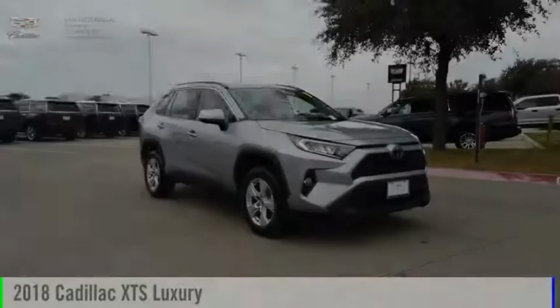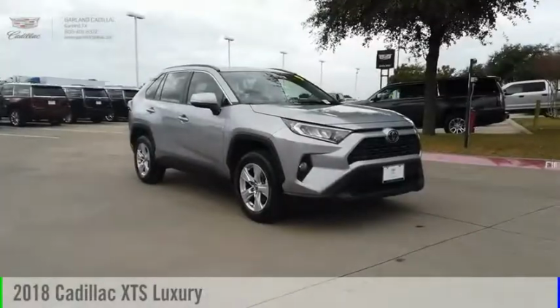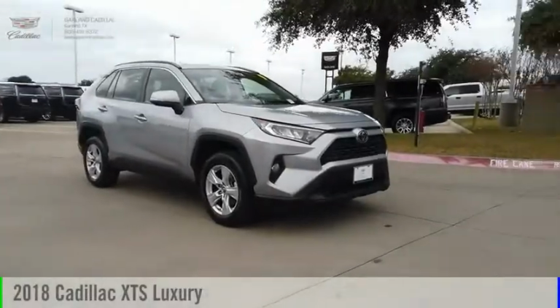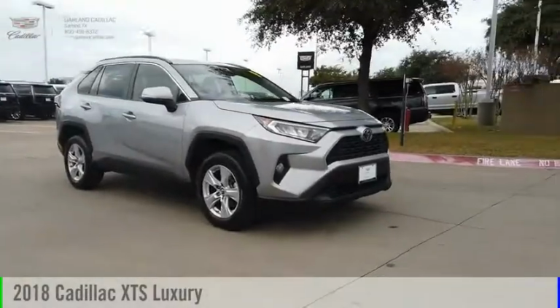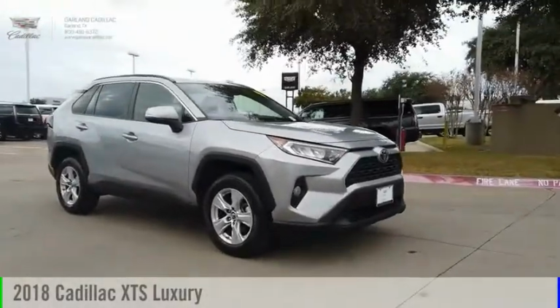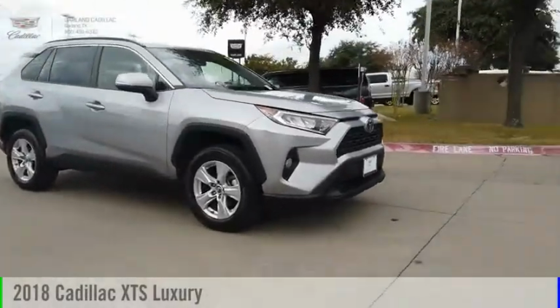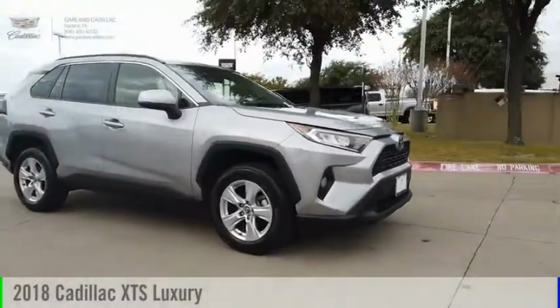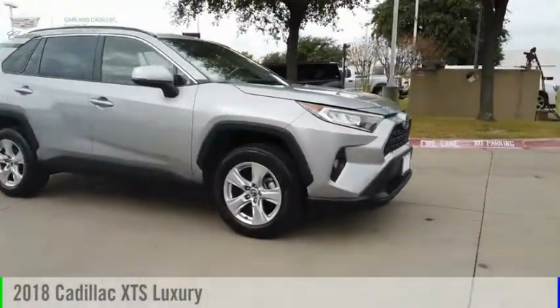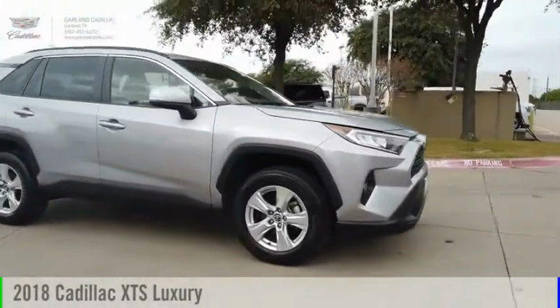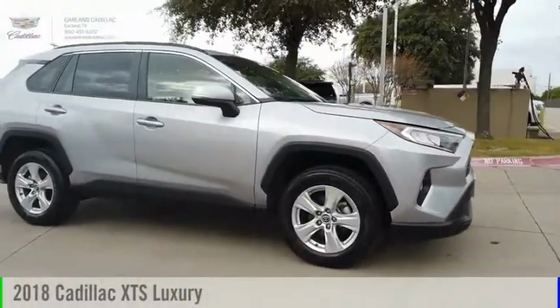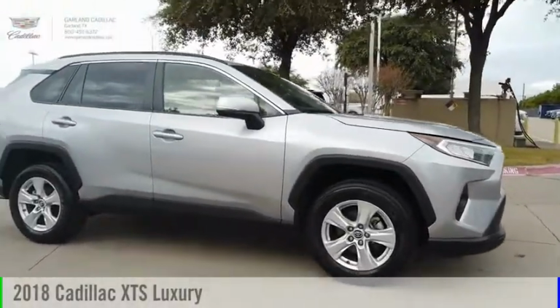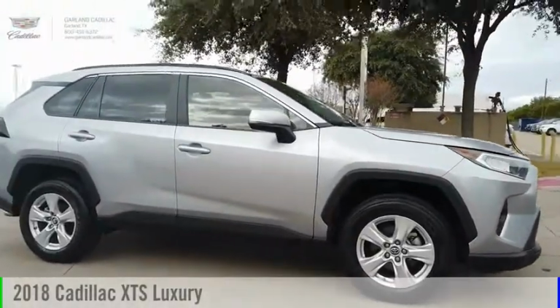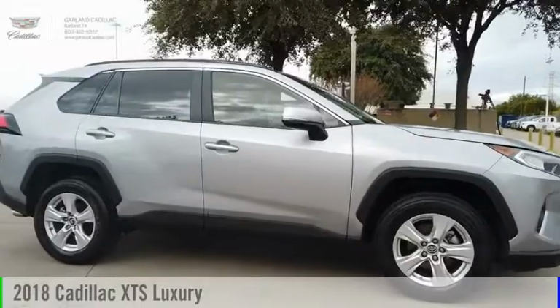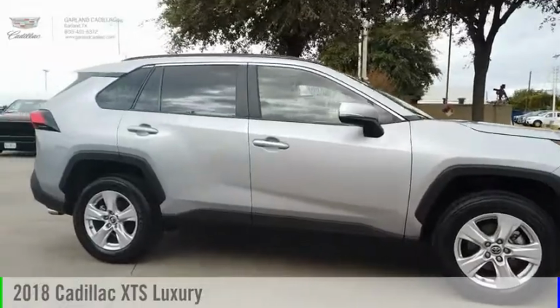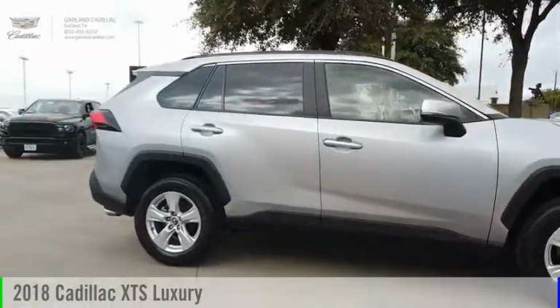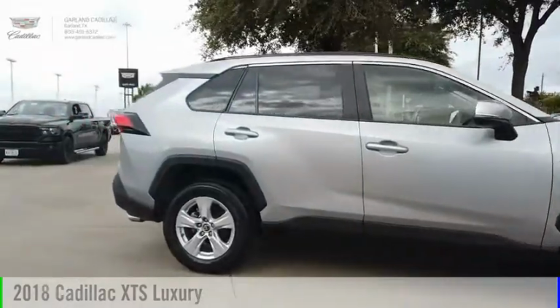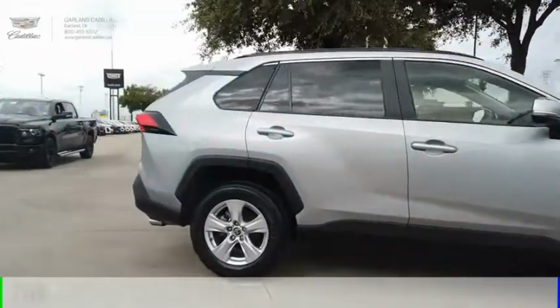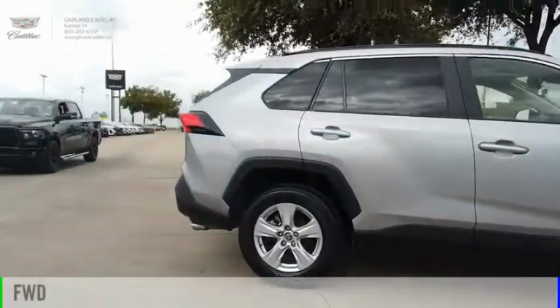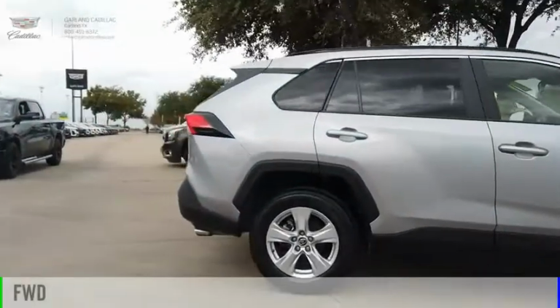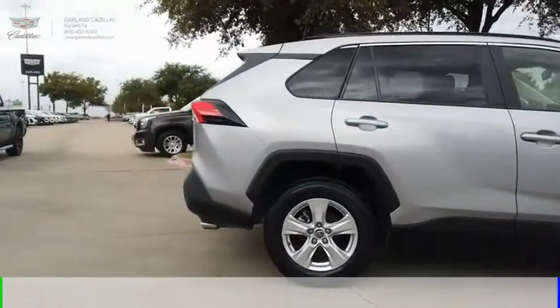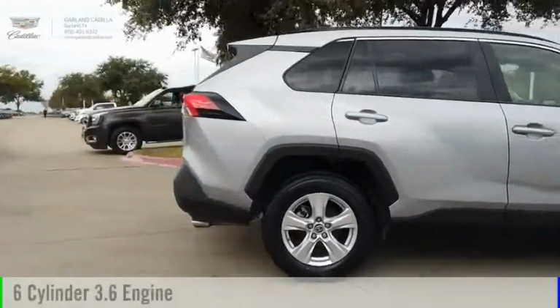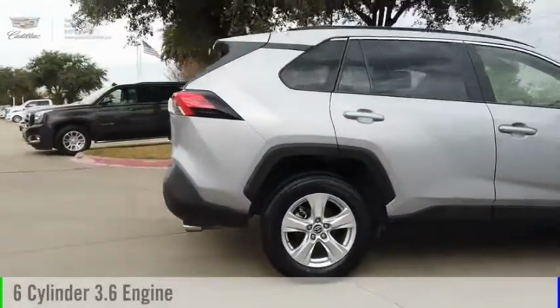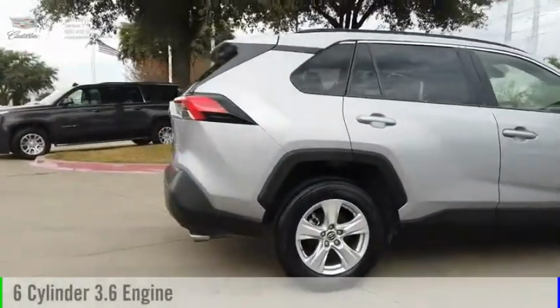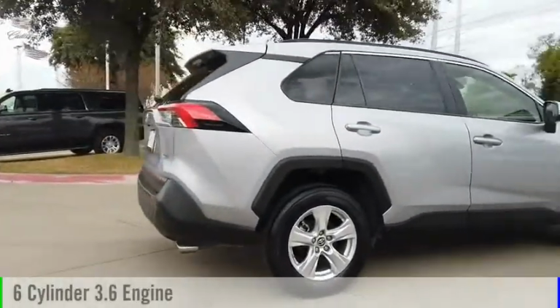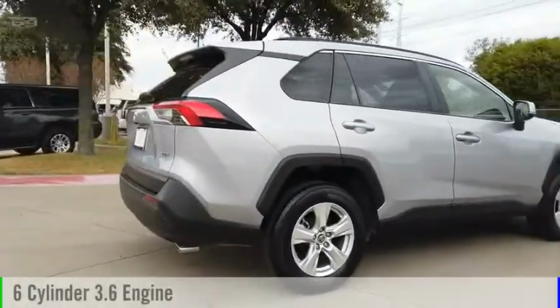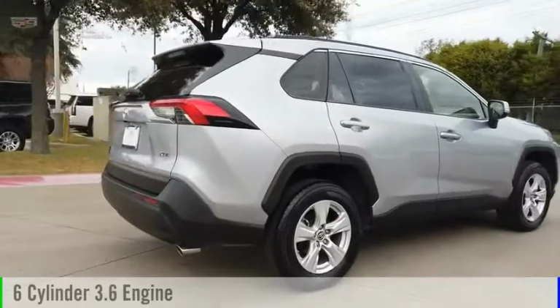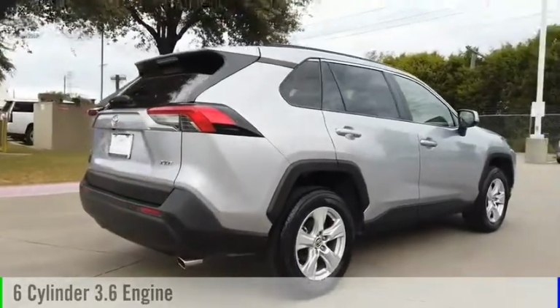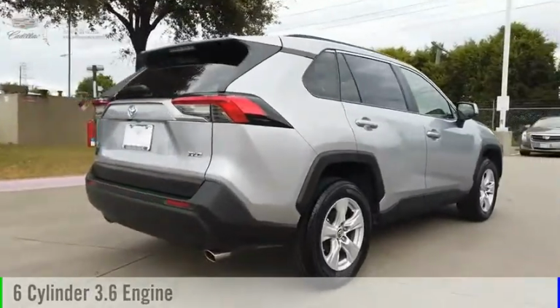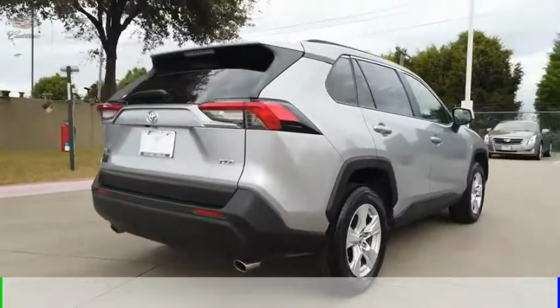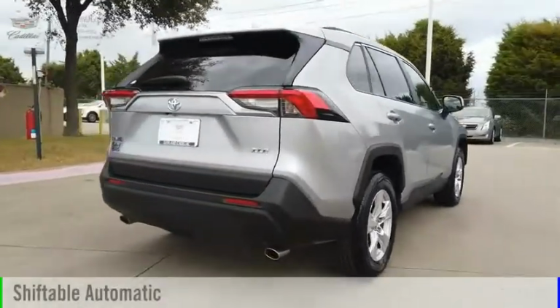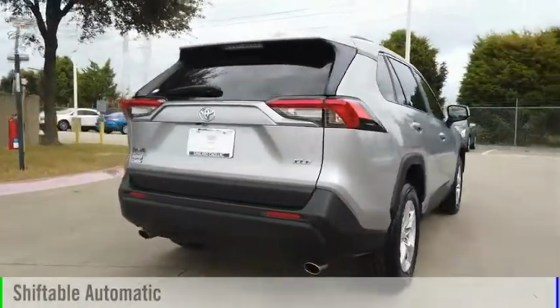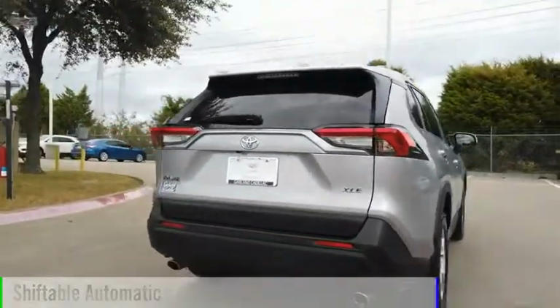Looking for the right vehicle? Check out the 2018 XTS. This vehicle is powered by a front-wheel drive, 6-cylinder, 3.6-liter engine, and comes with an automatic transmission.